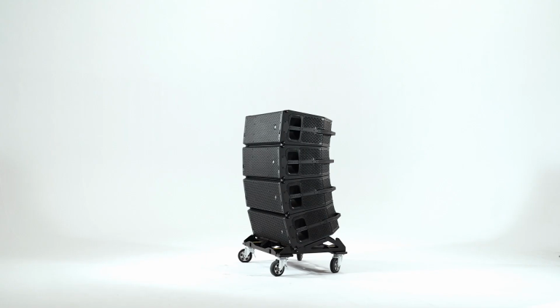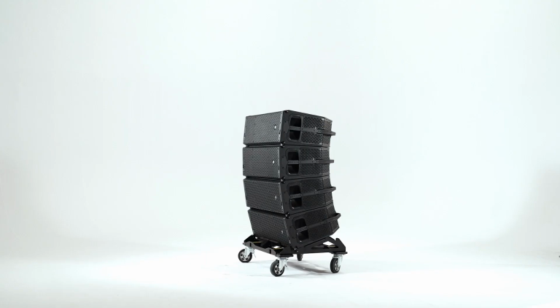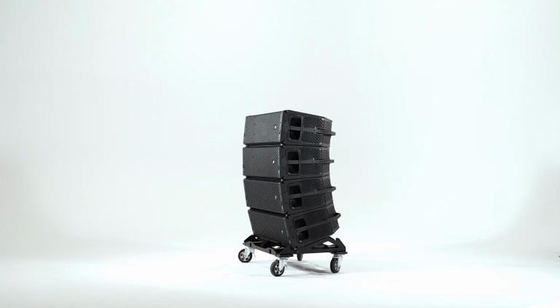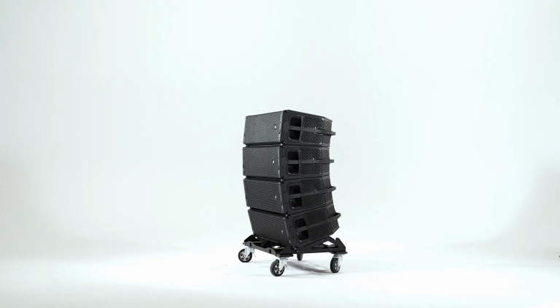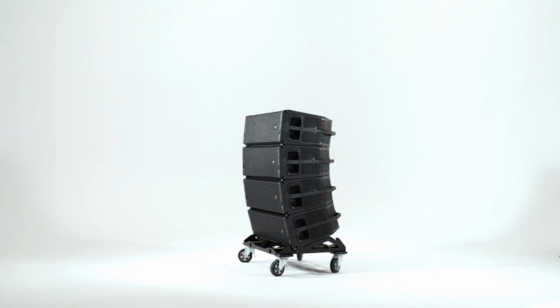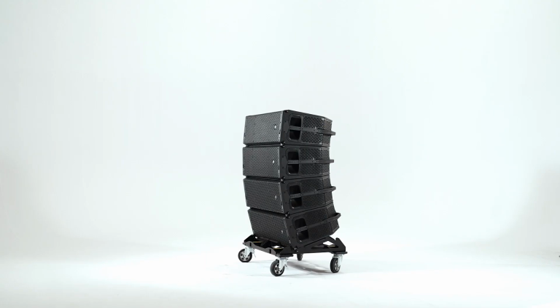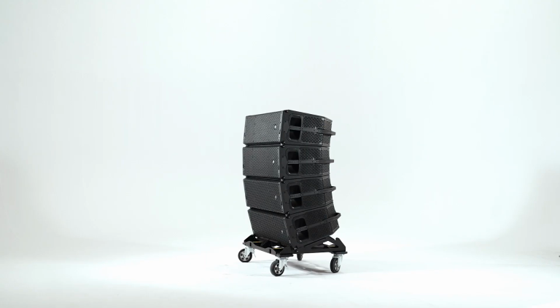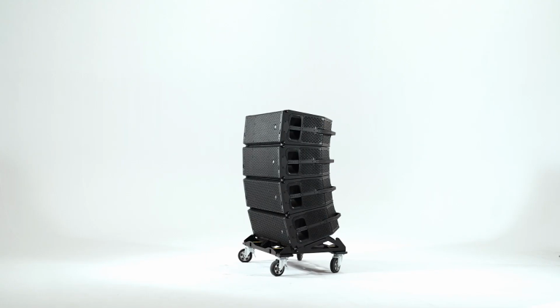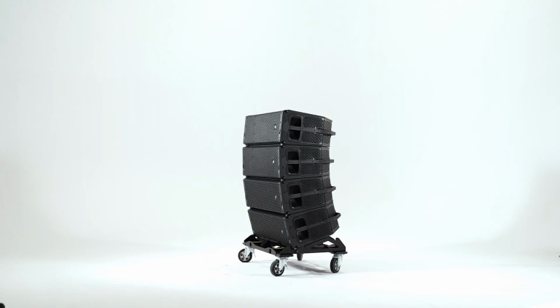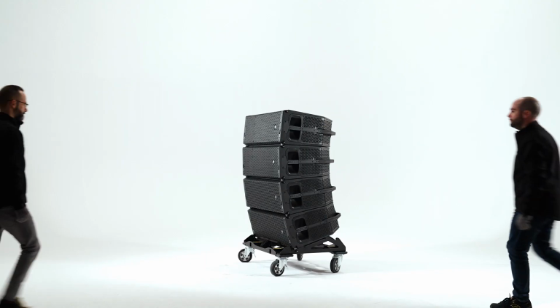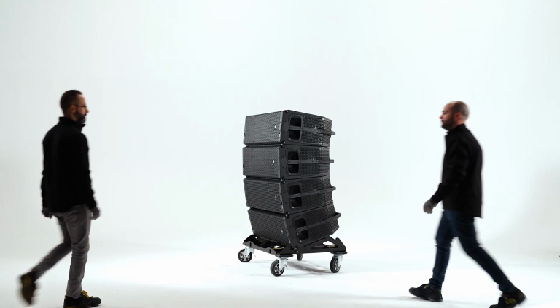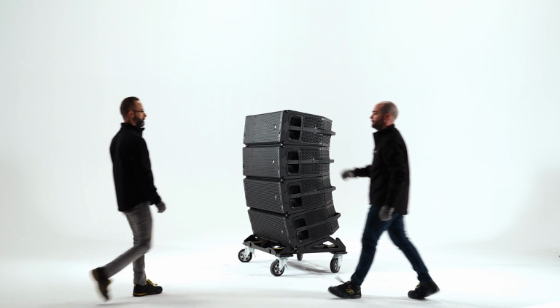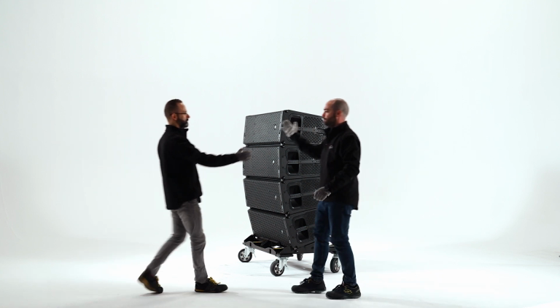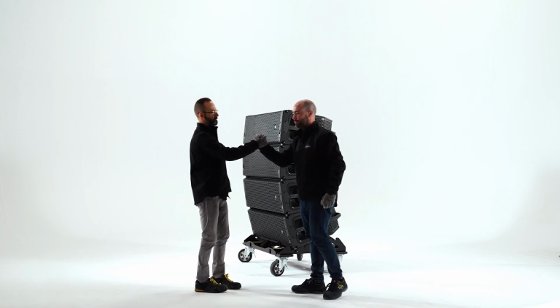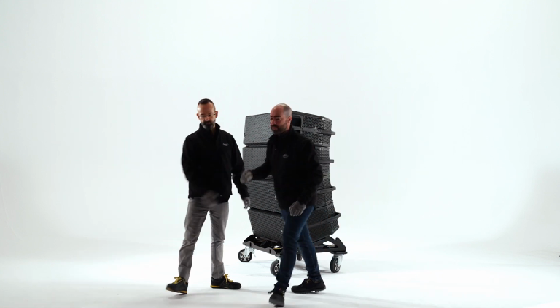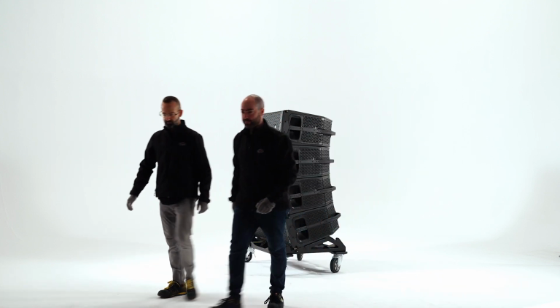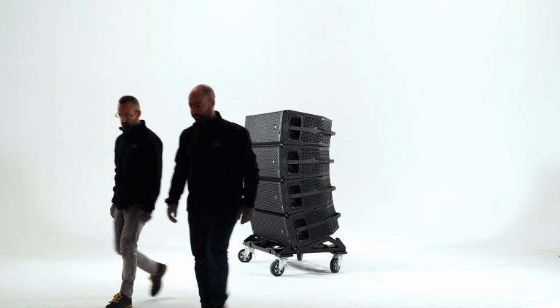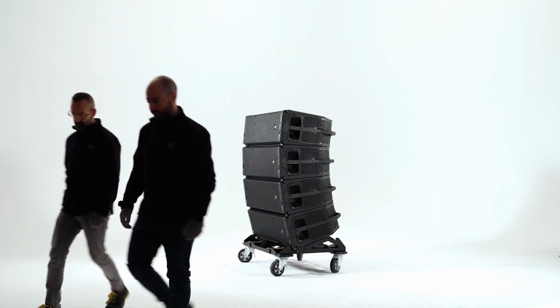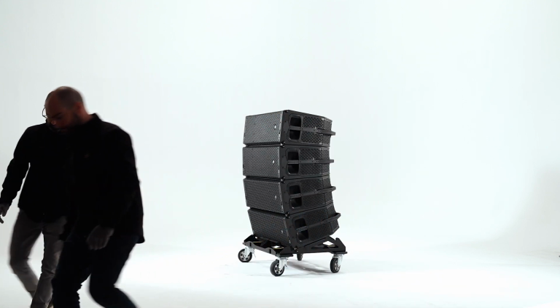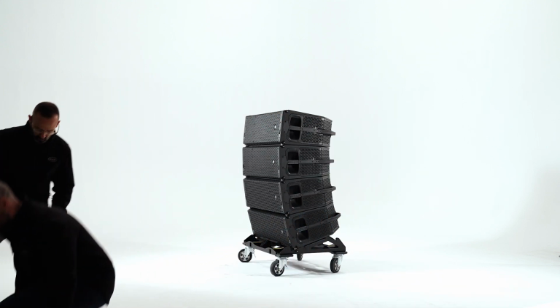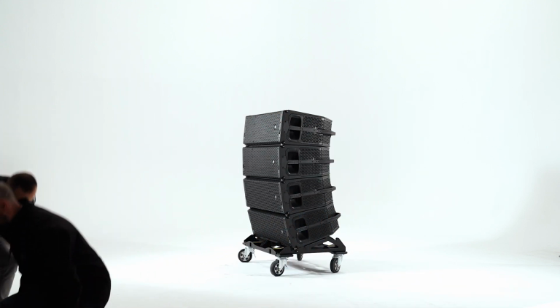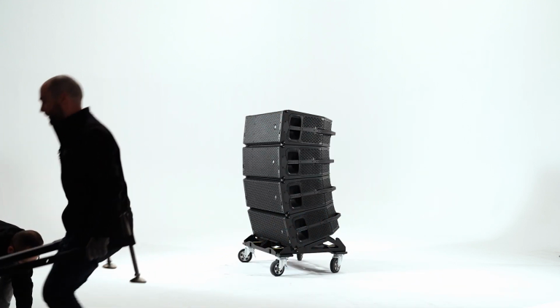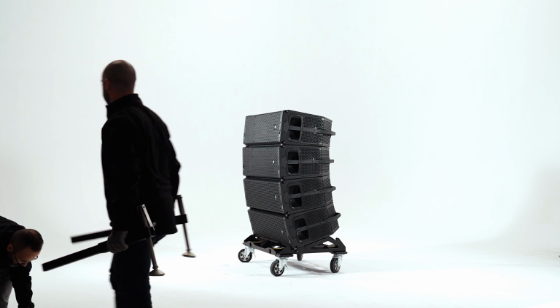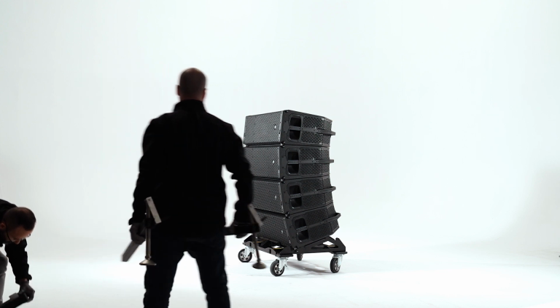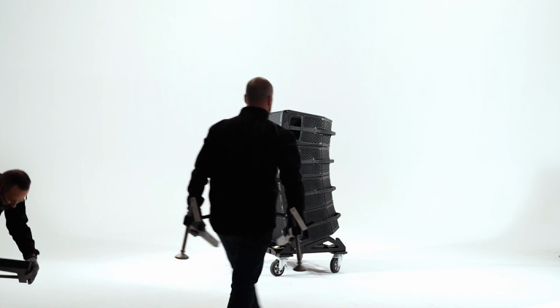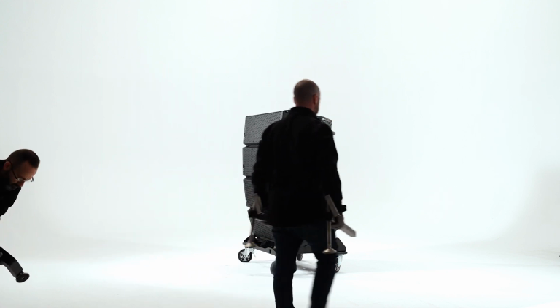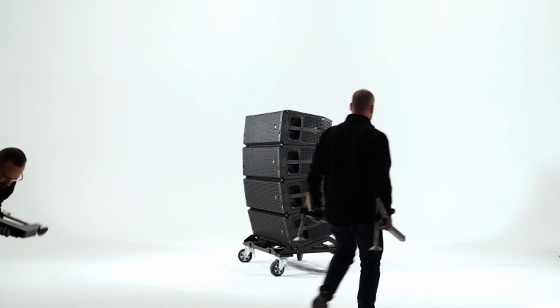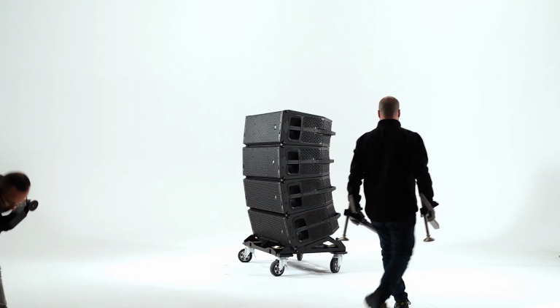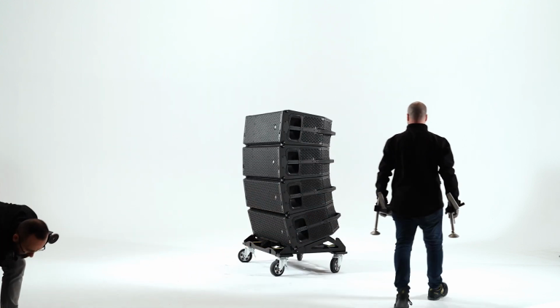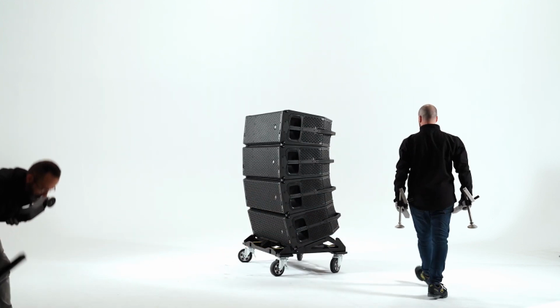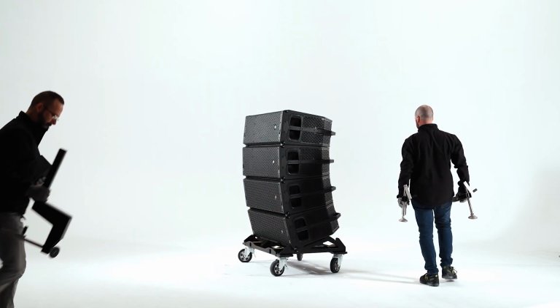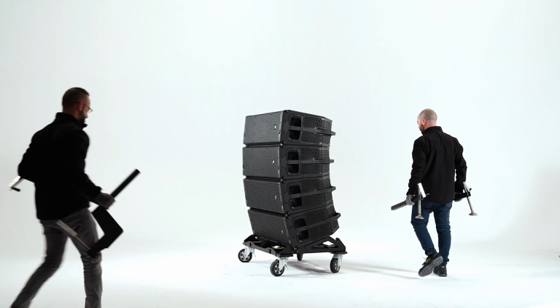To ground-stack Lara cabinets either in a positive or negative angle, they need to be placed on the transport dolly and it will be necessary to use the ground-stacking kit. The kit consists of four height-adjustable extensions: two identical extensions for the front and two for the rear.